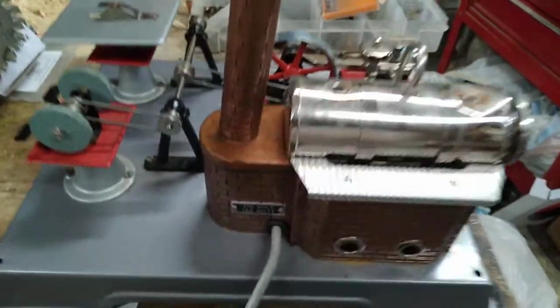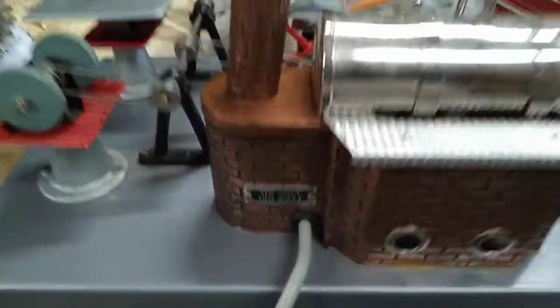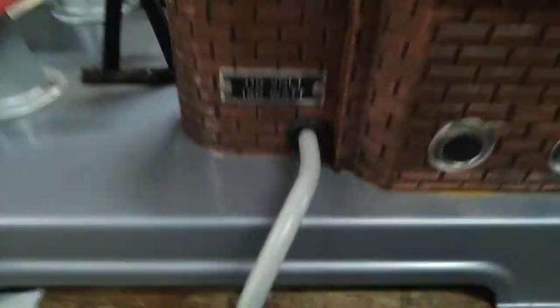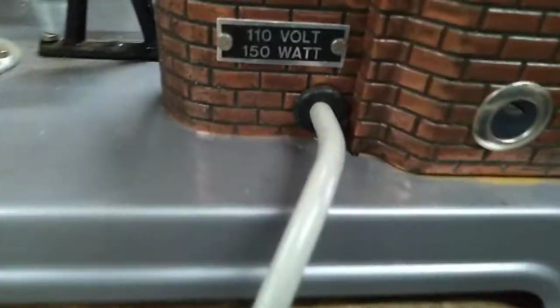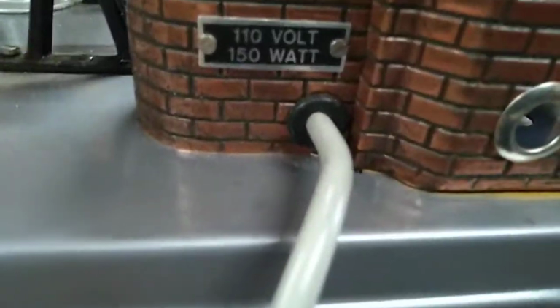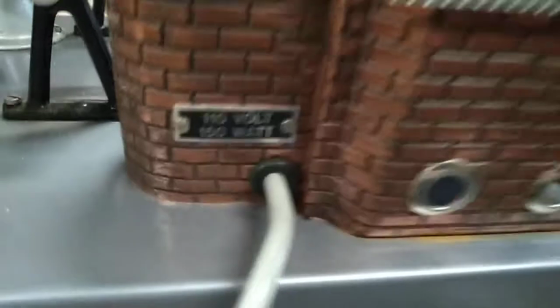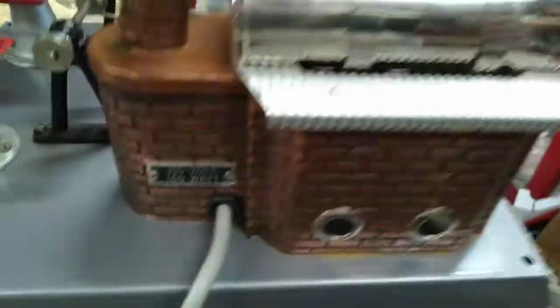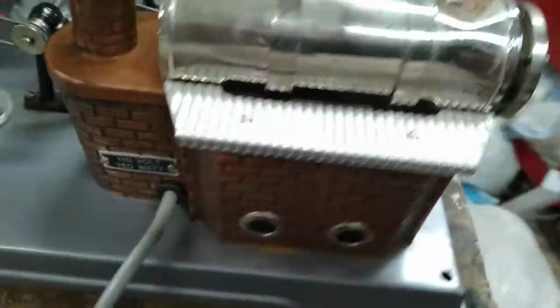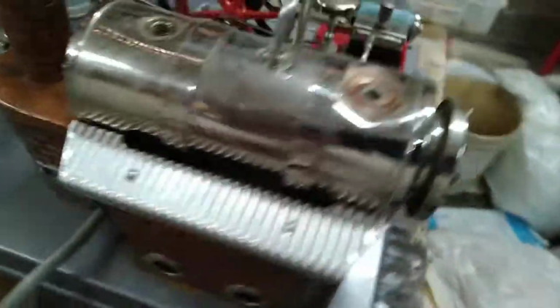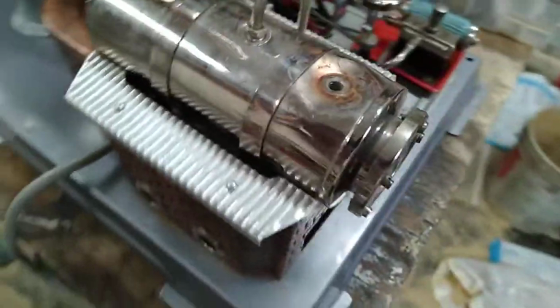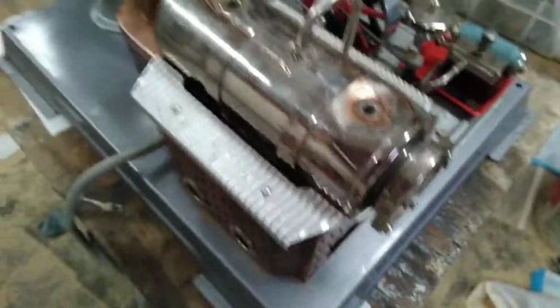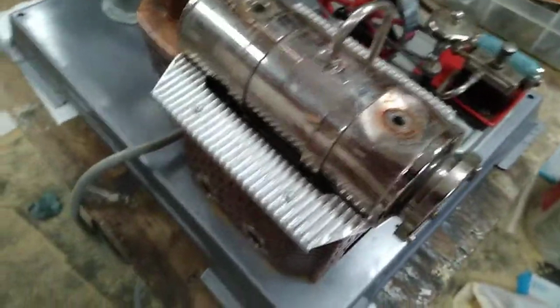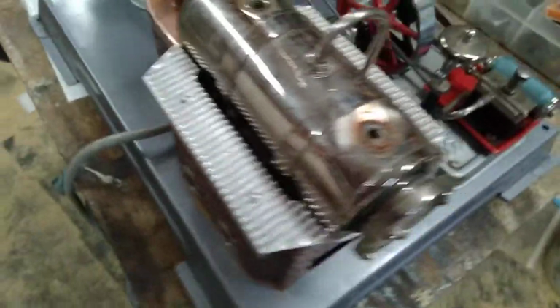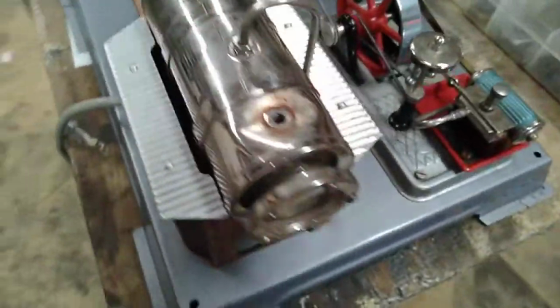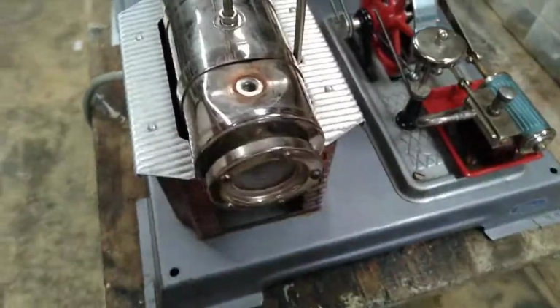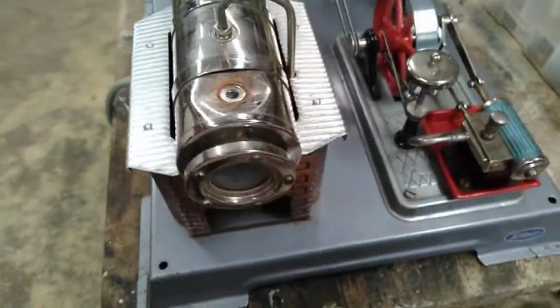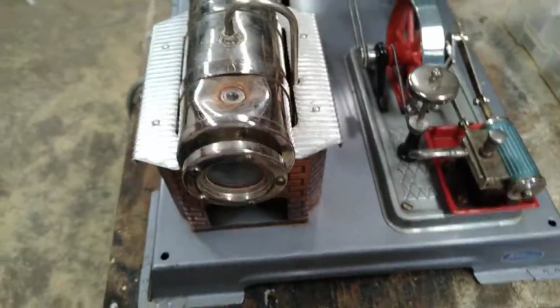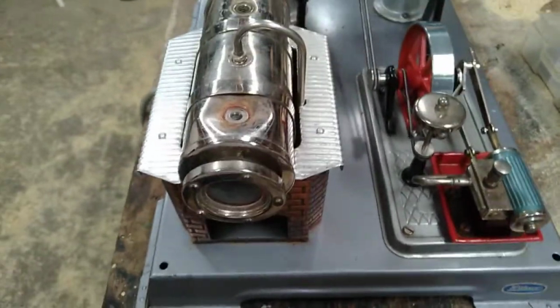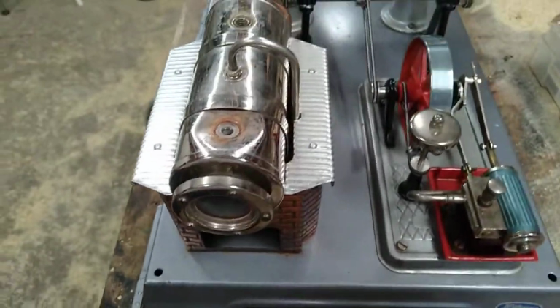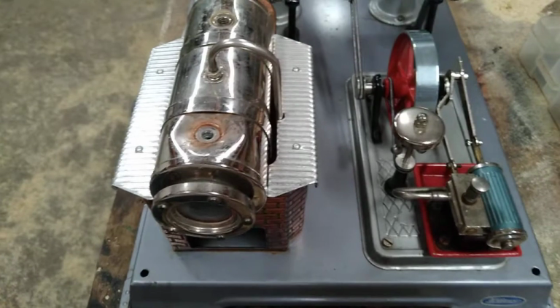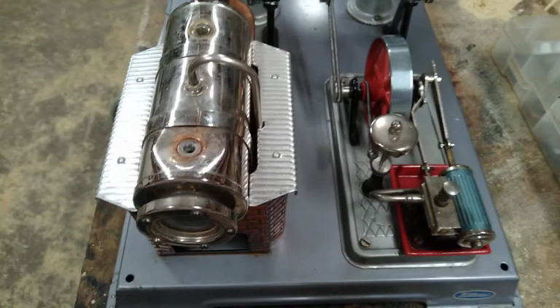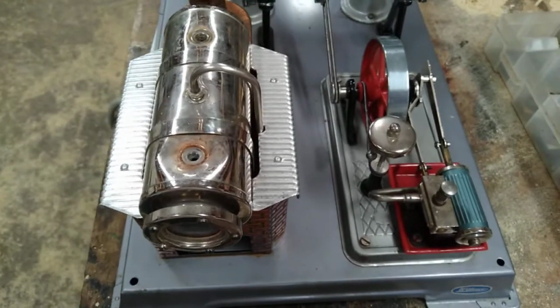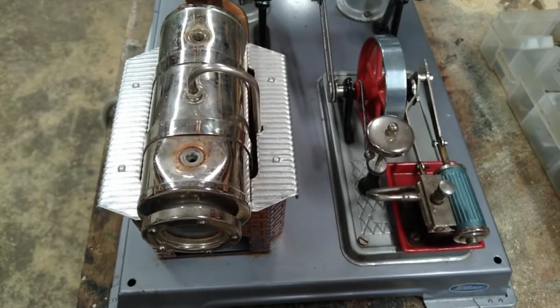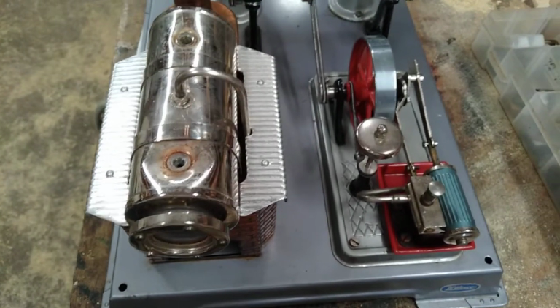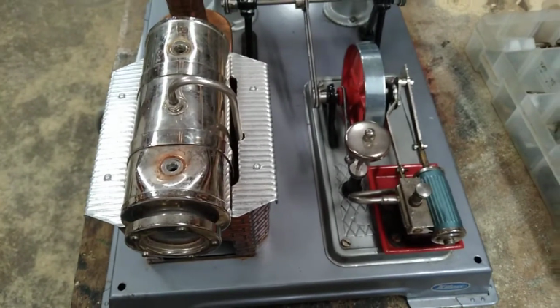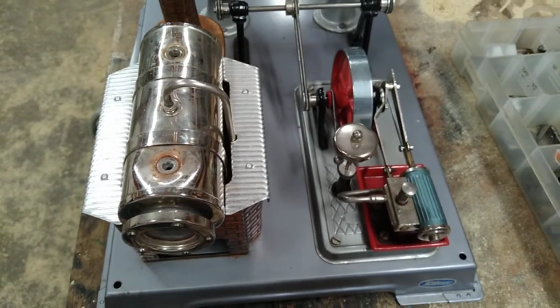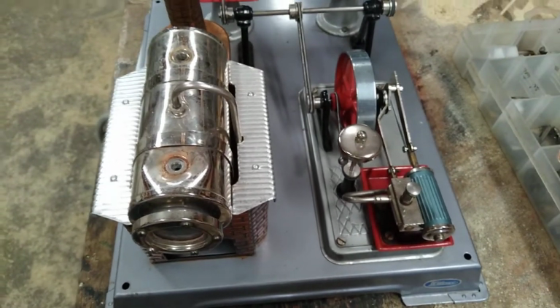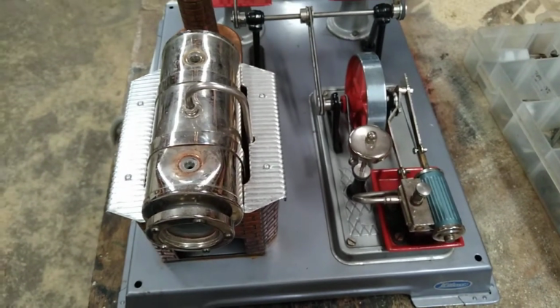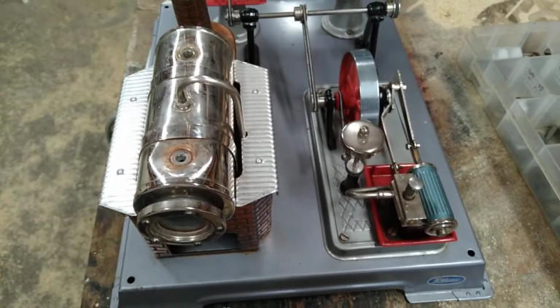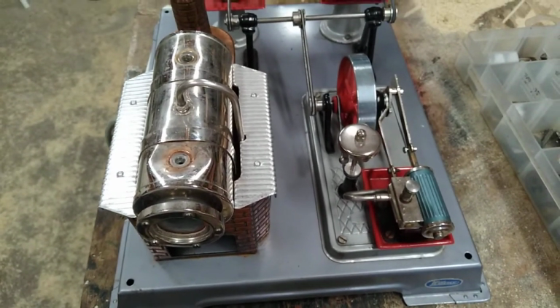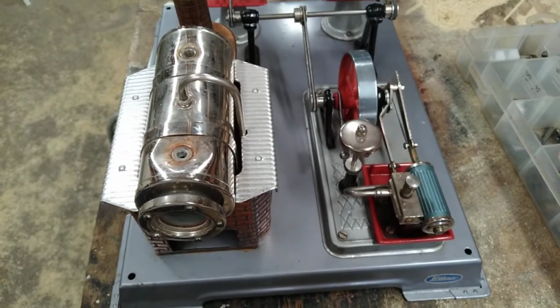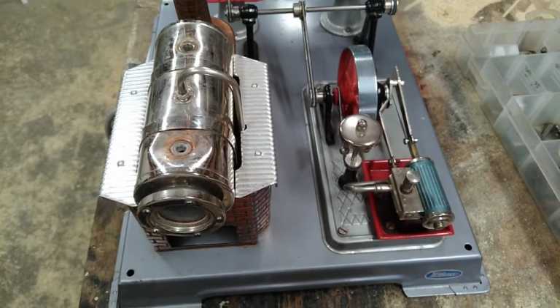Otherwise, on the rear side, it's electrified. Little D101, I think is what it's called. Yeah, that's pretty massive, so we're going to try to get that out. I will see.